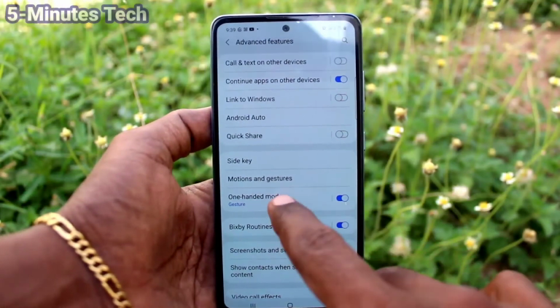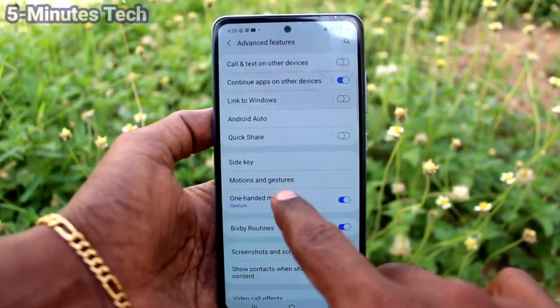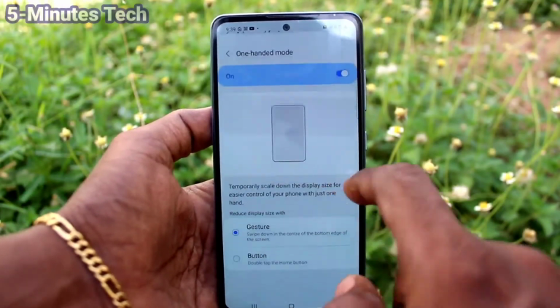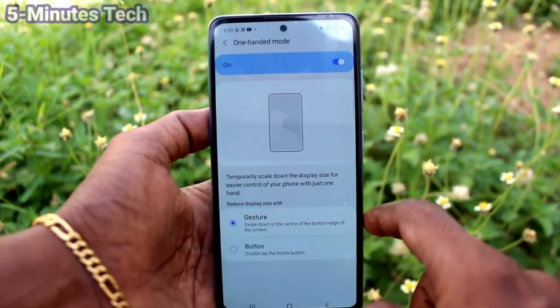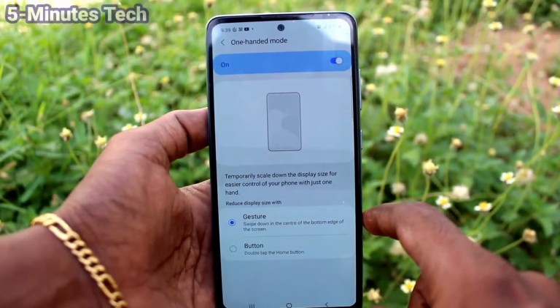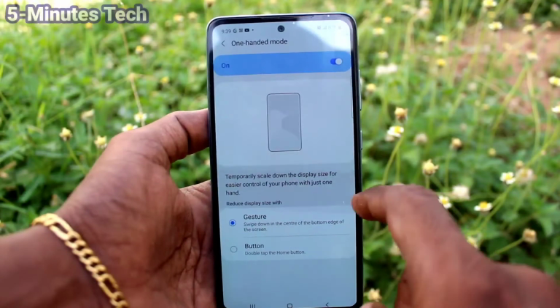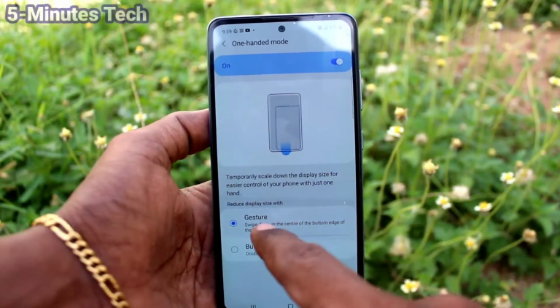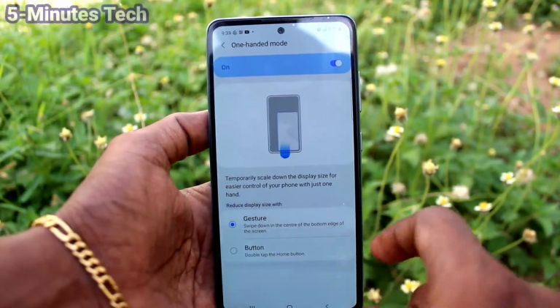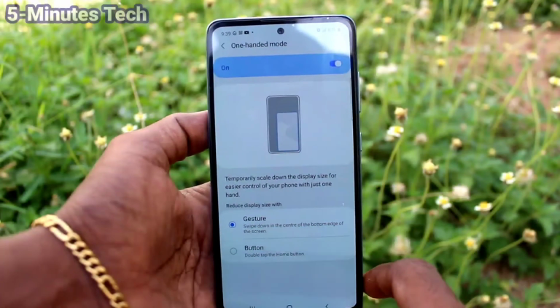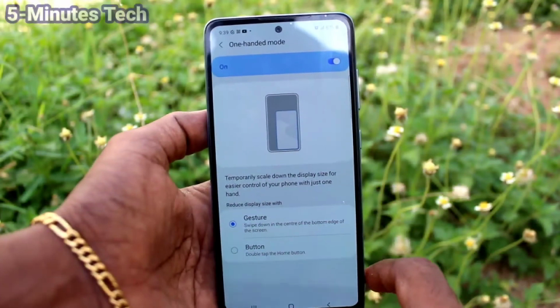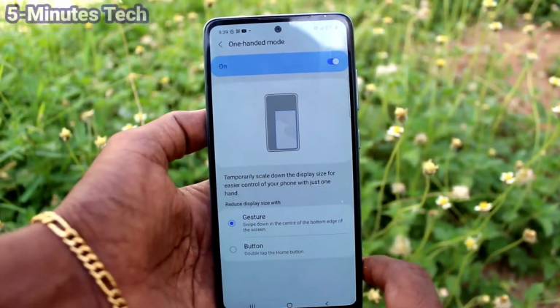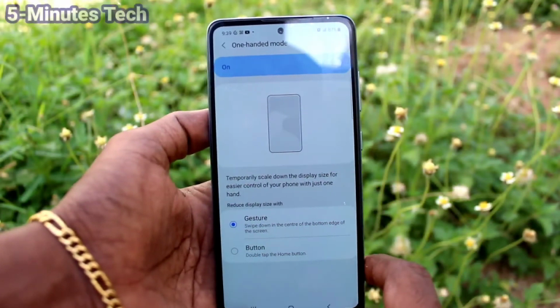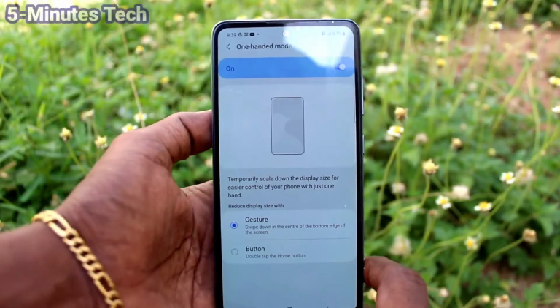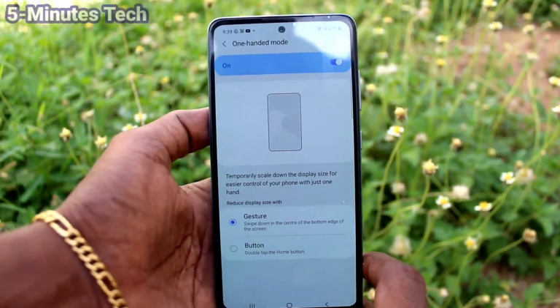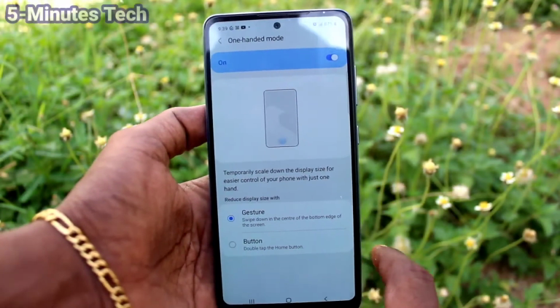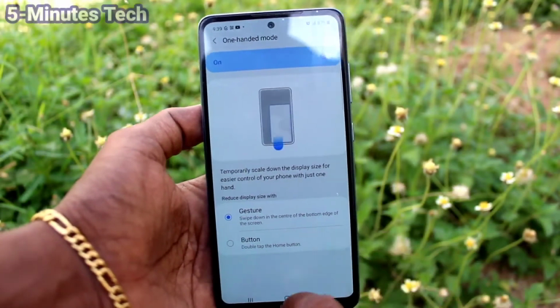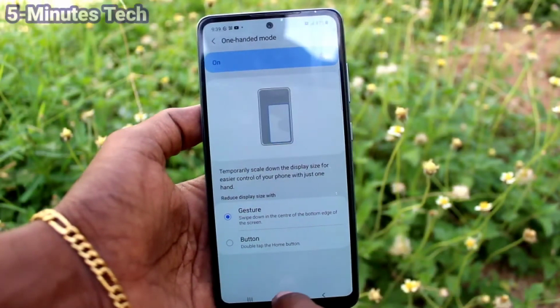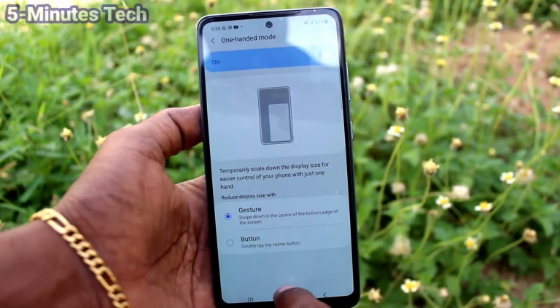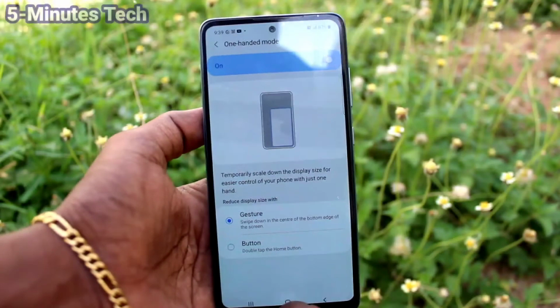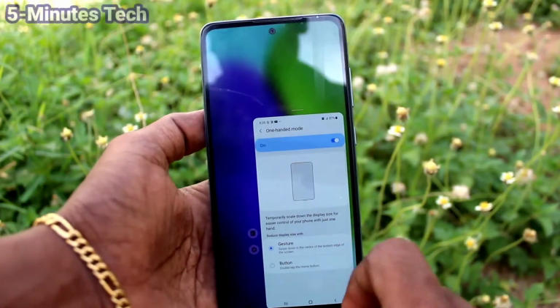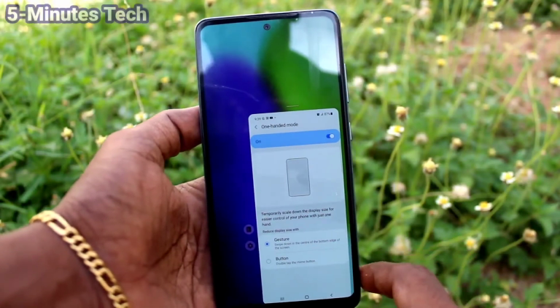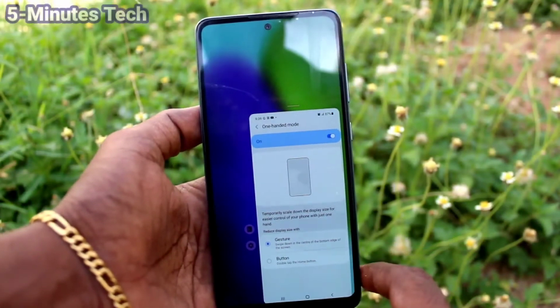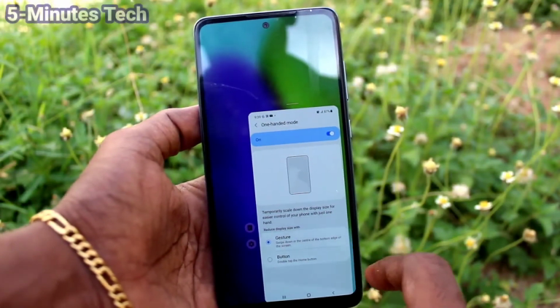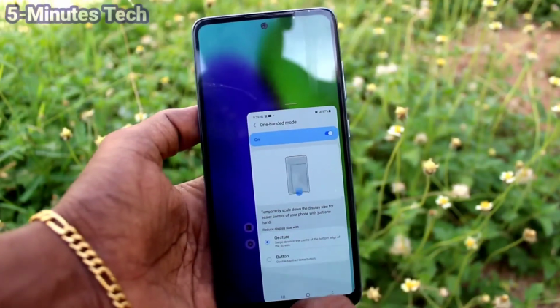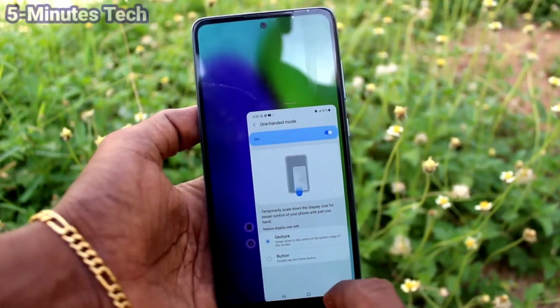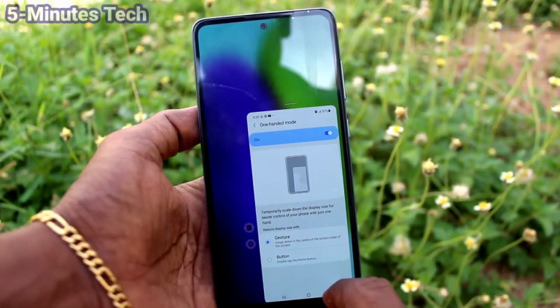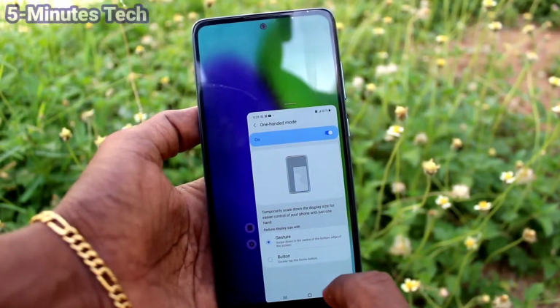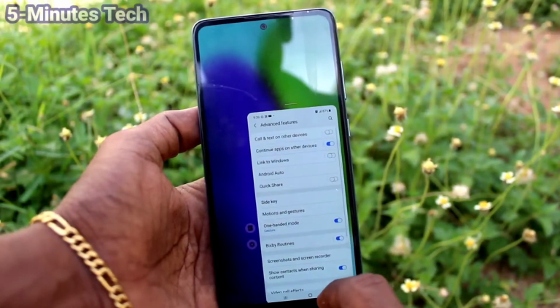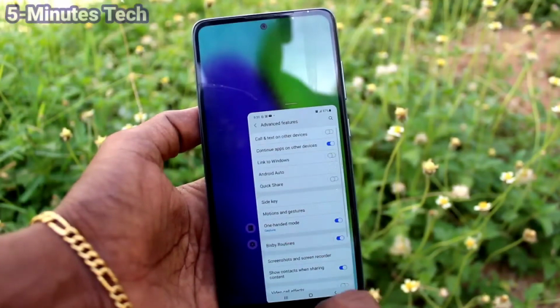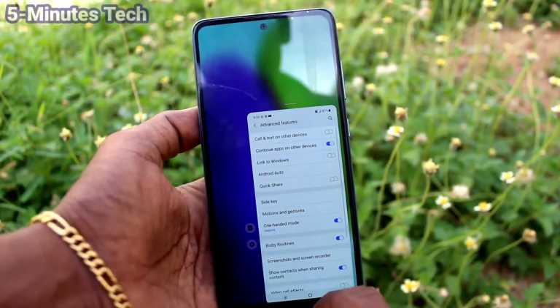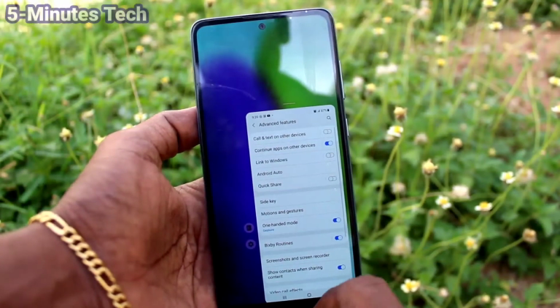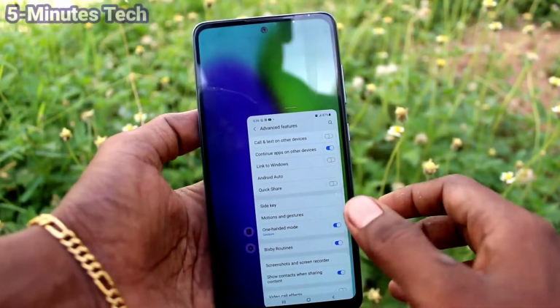Now click on one-handed mode. Here you have two options: gesture and button. If you click on gesture, you have to swipe down from the home button and it will be activated.